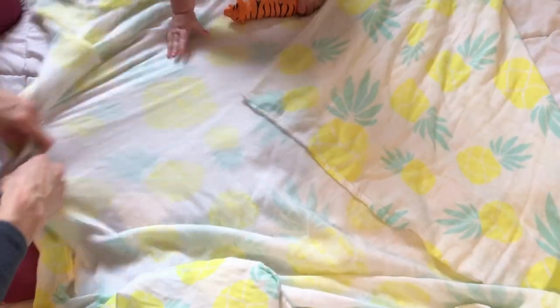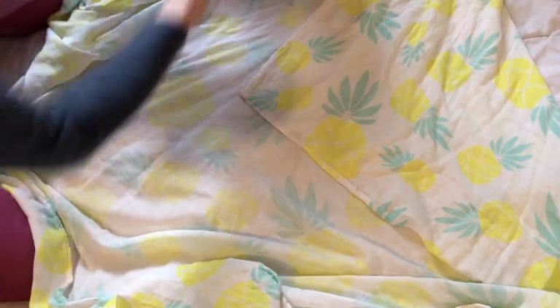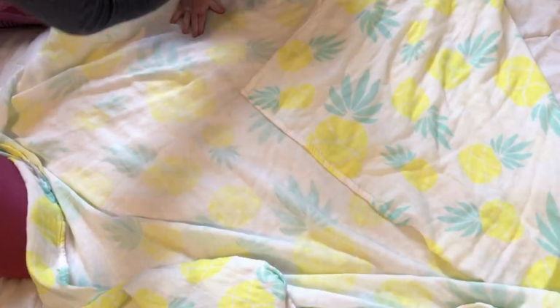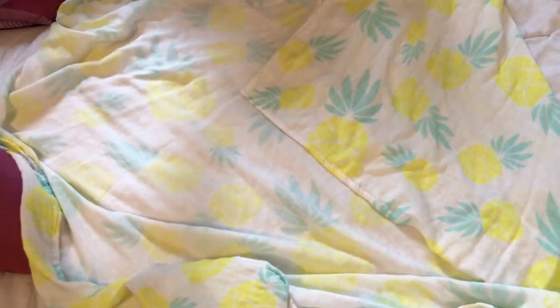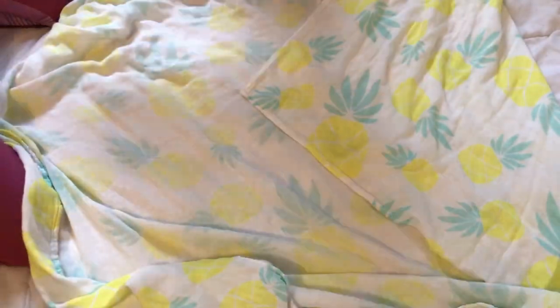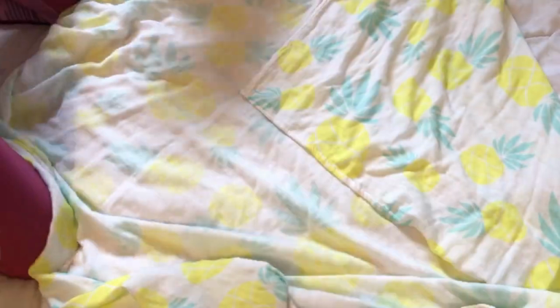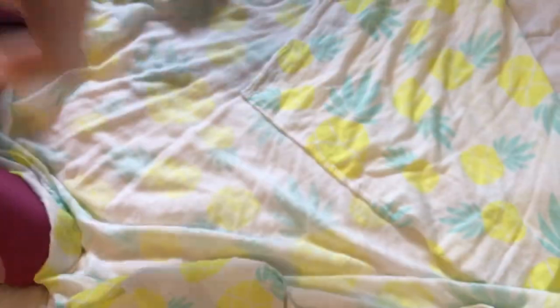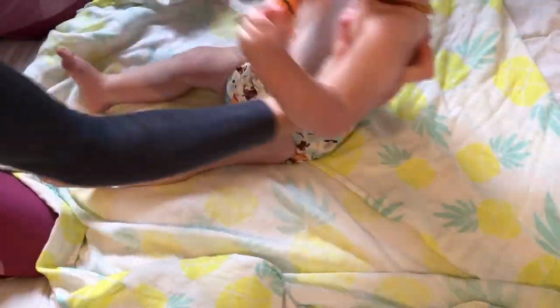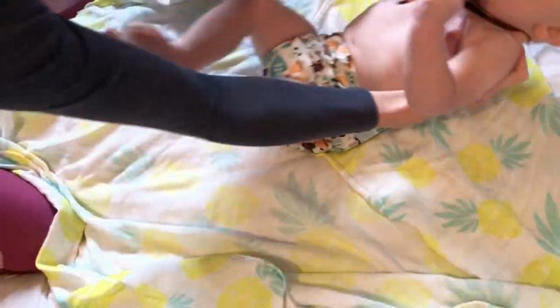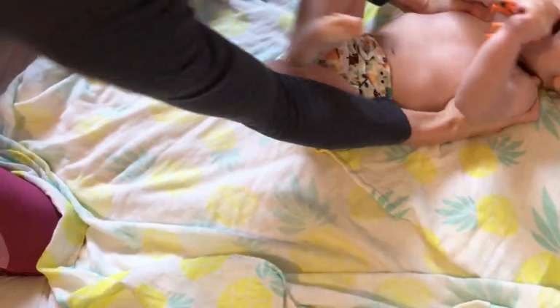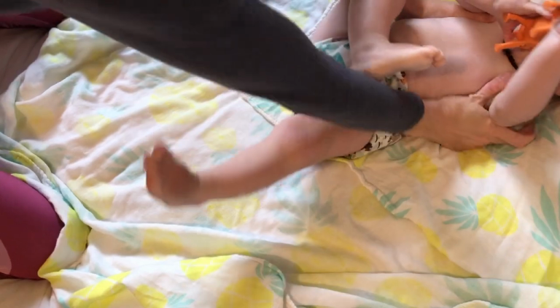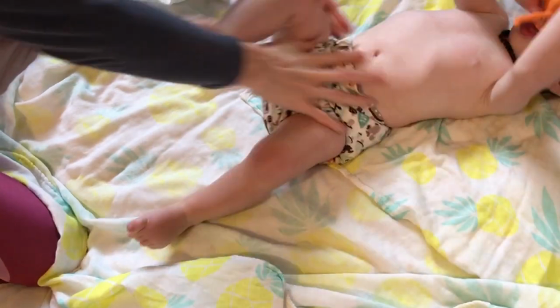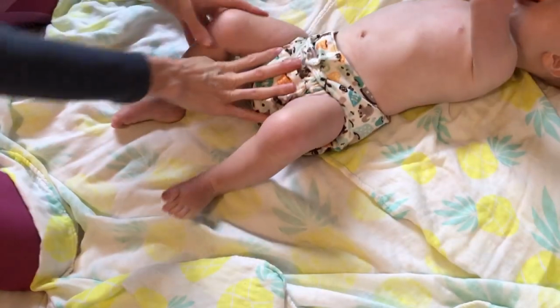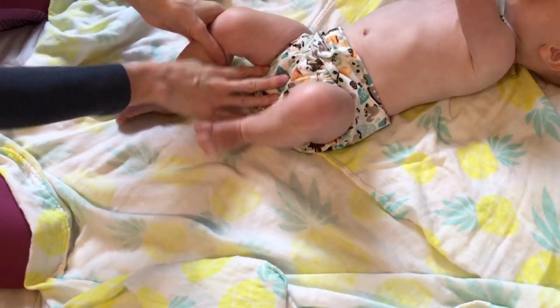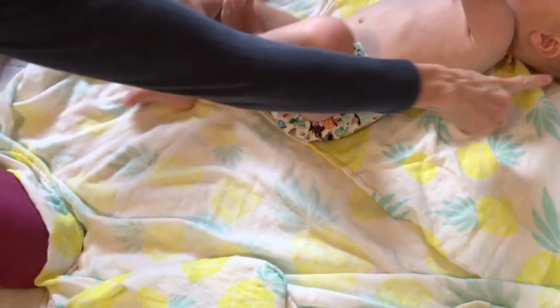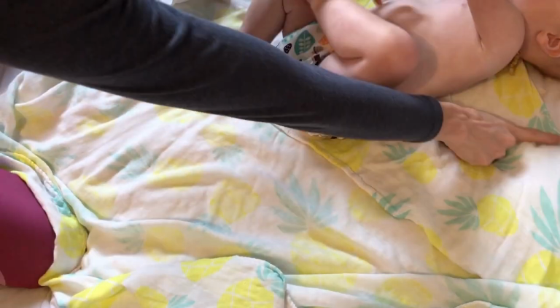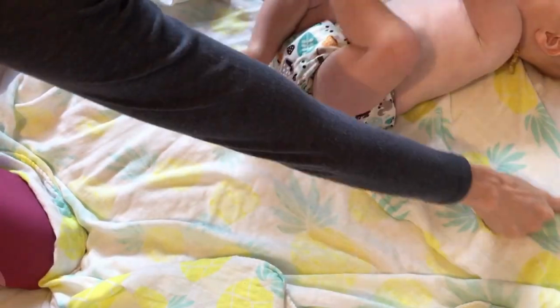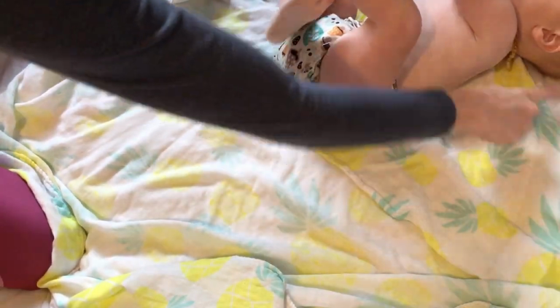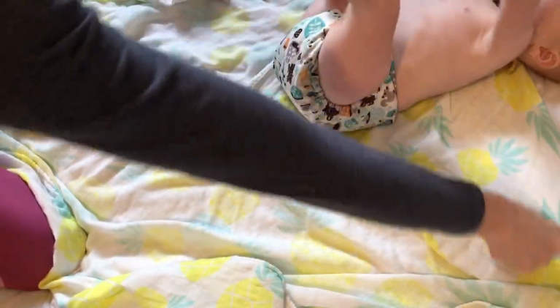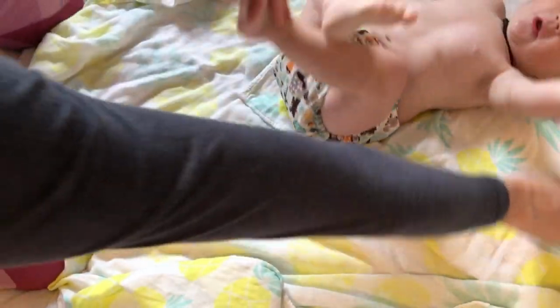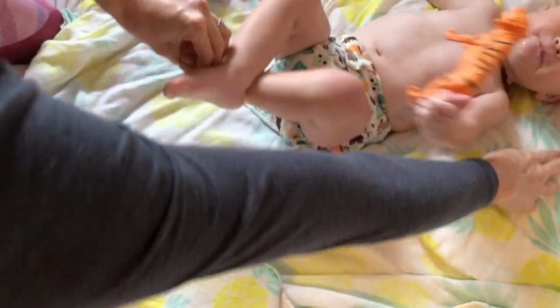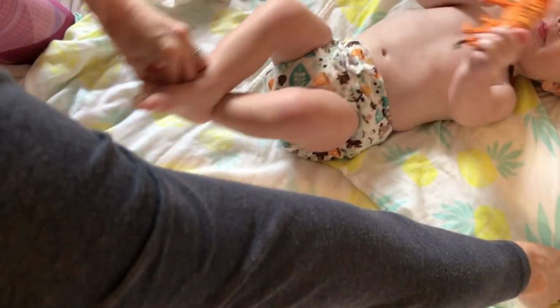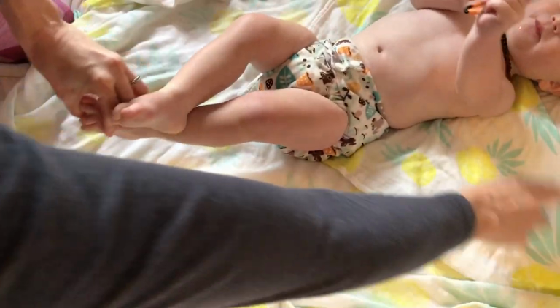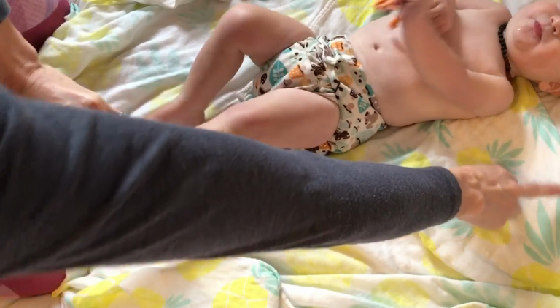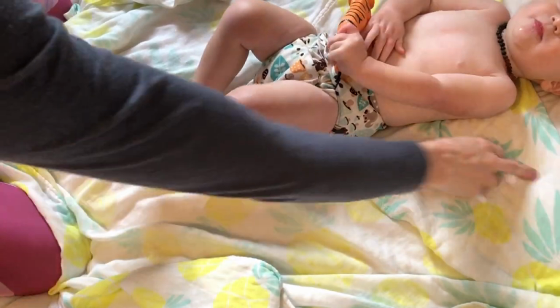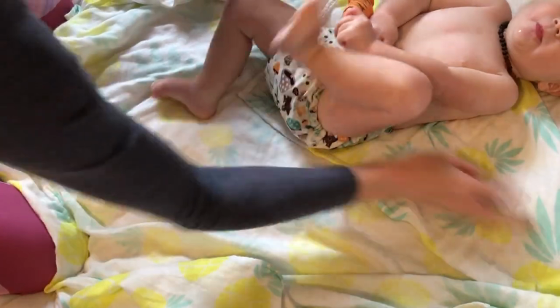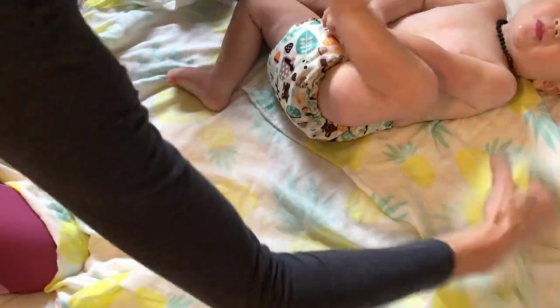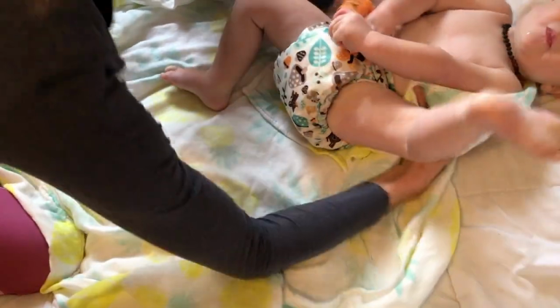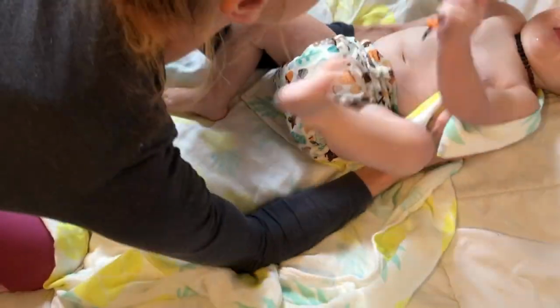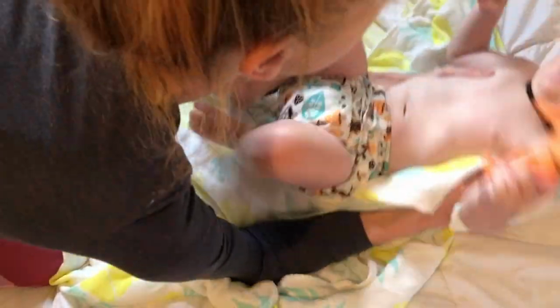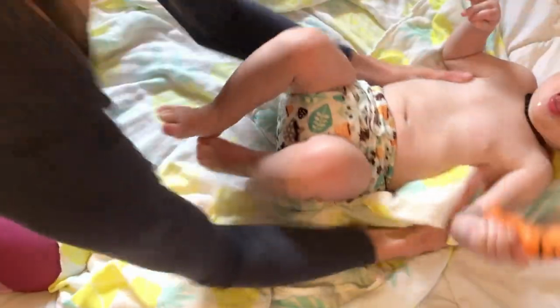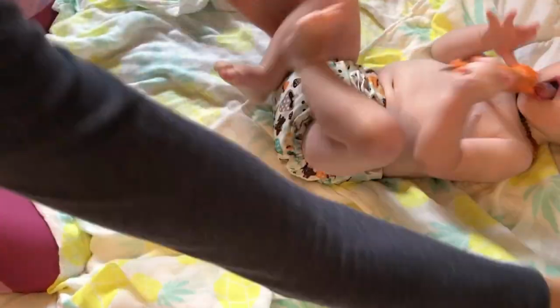Then you're going to take your sweet little chunky baby and place him right there. You want this corner — this folded part — to be shoulder height. I'm going to move him just a little bit more so you guys can see.